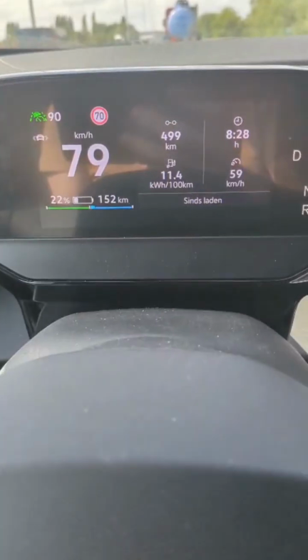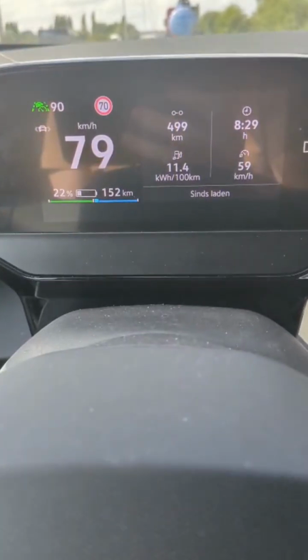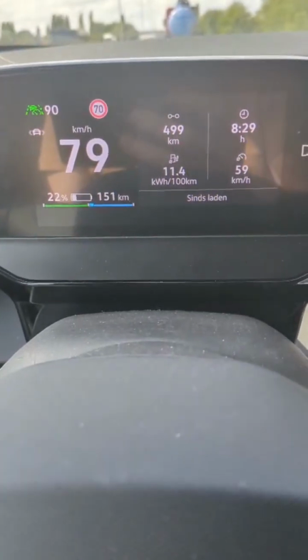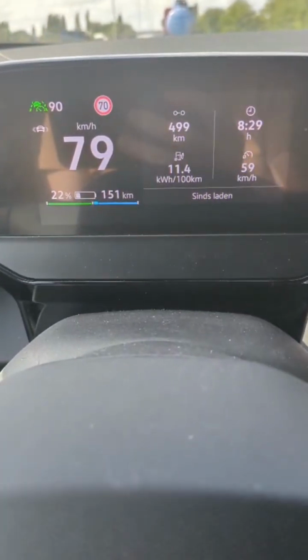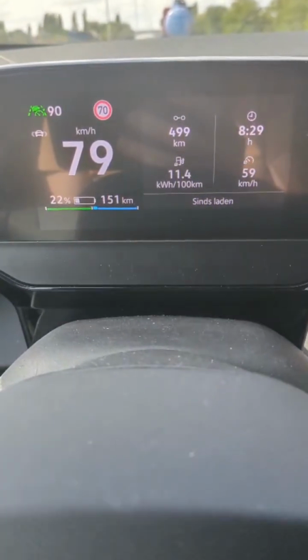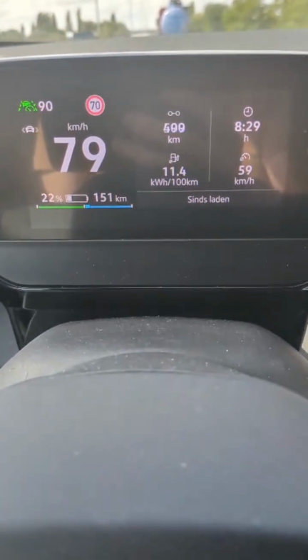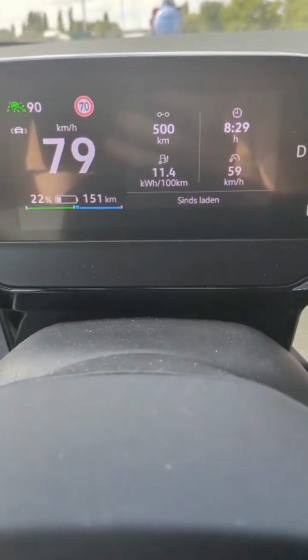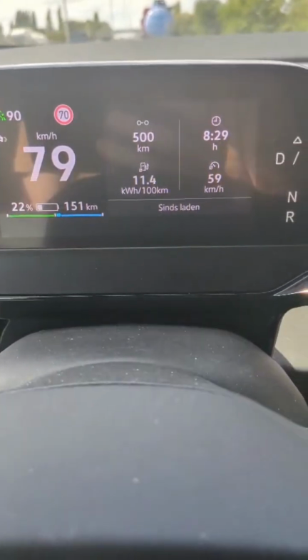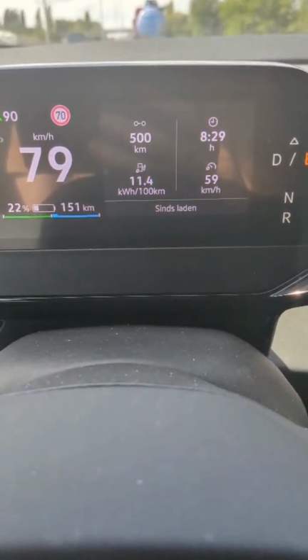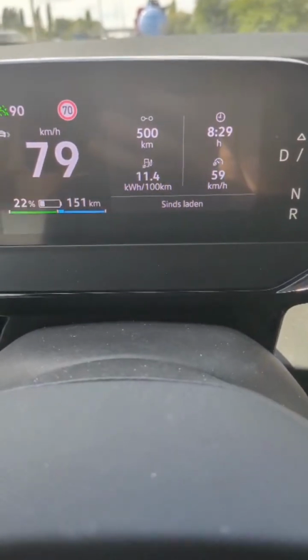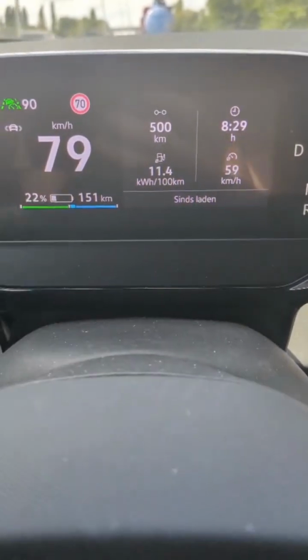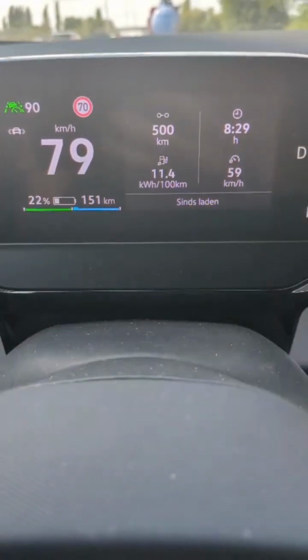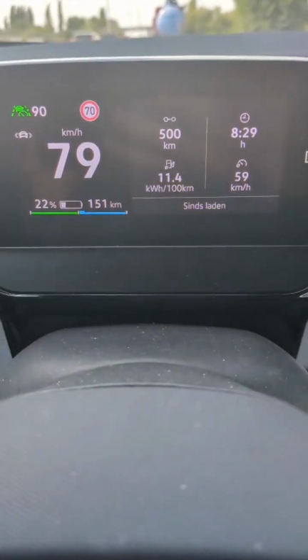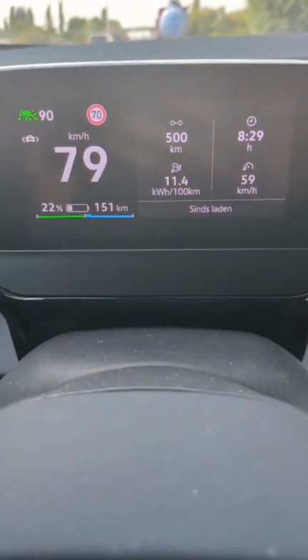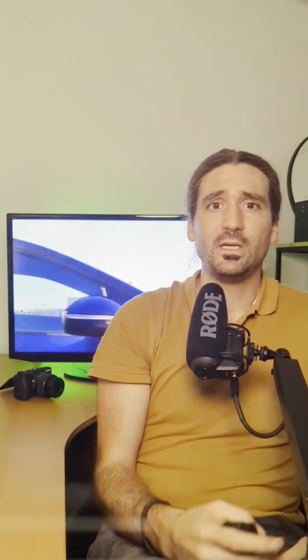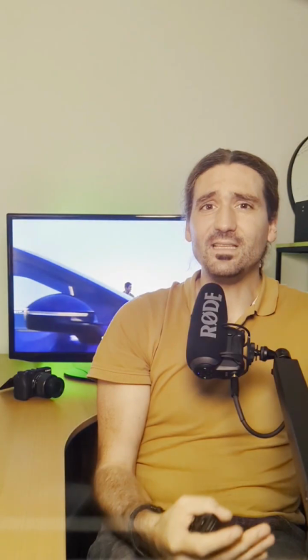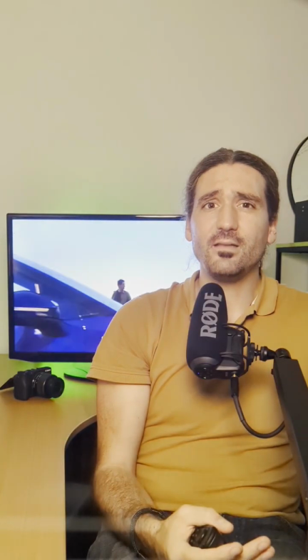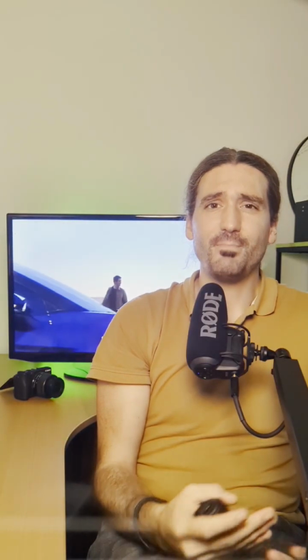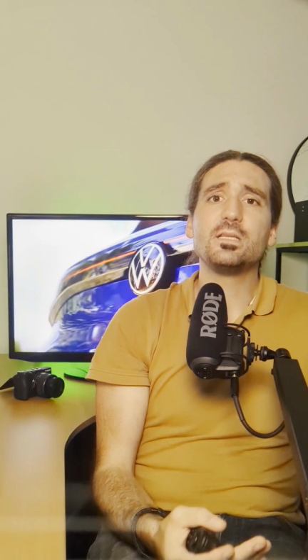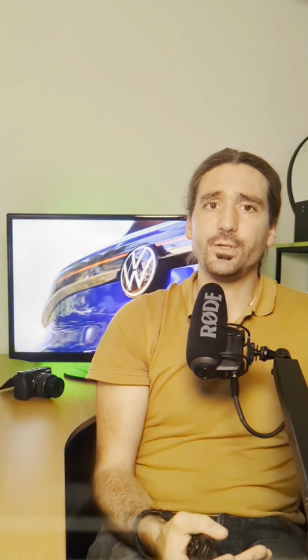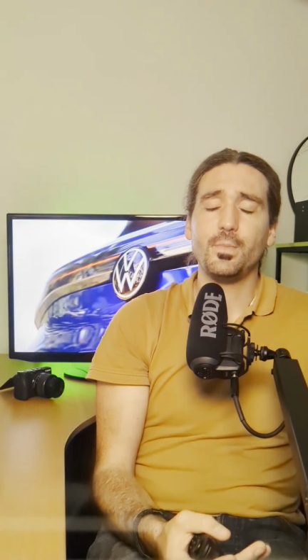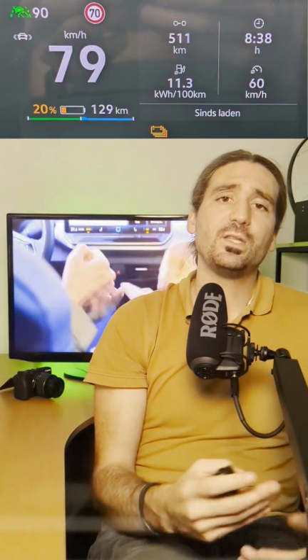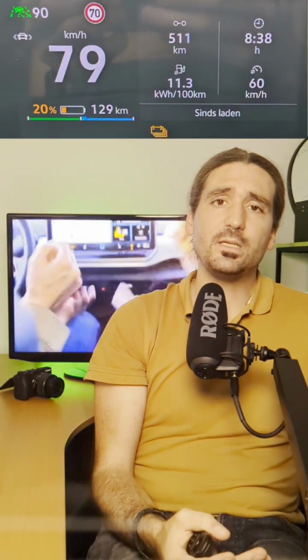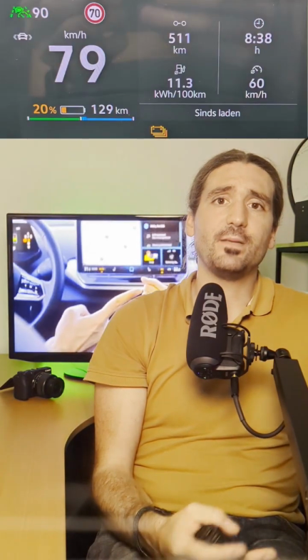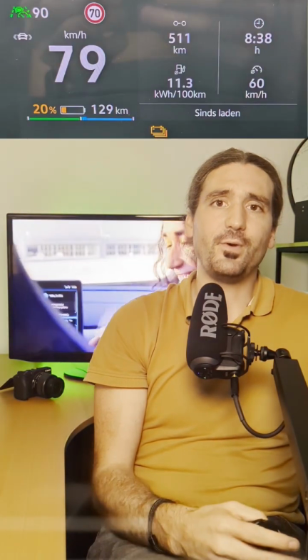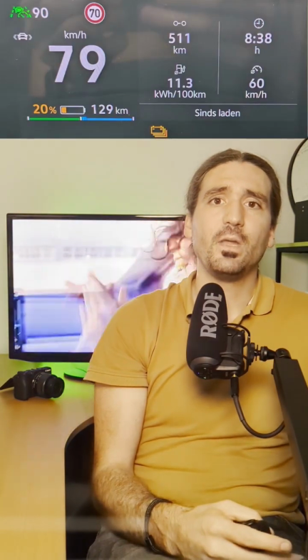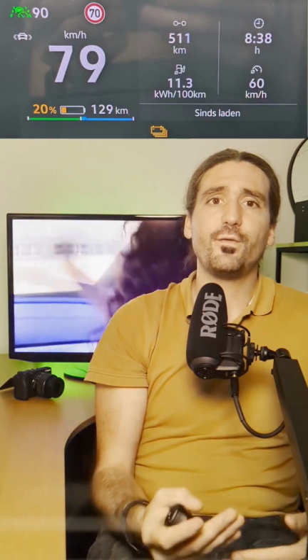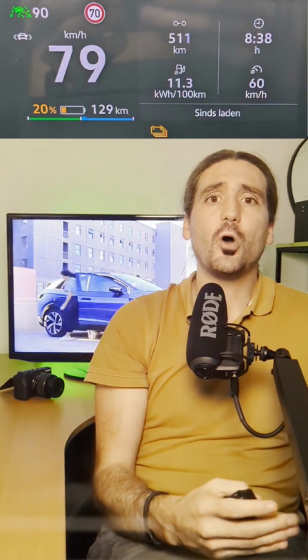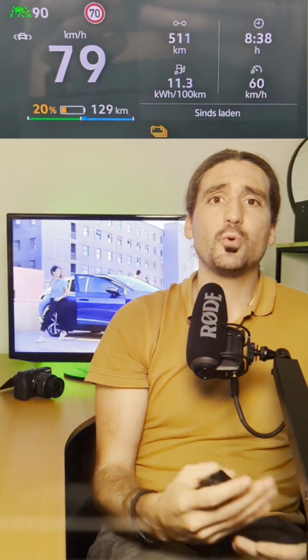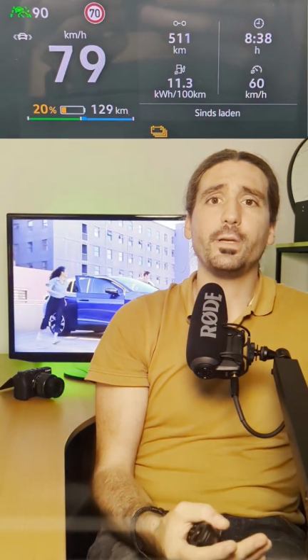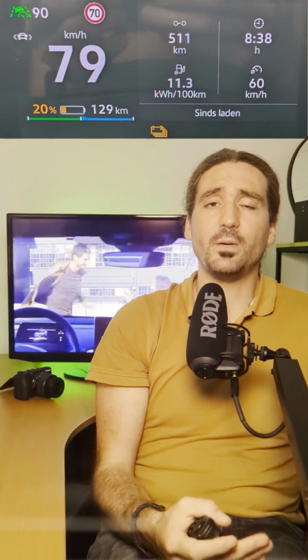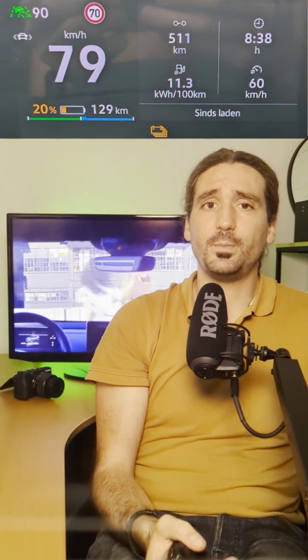I passed 500 kilometers, still on track for my target. But heading back home, the incline made things harder. At 20% battery, the first orange warning popped up.